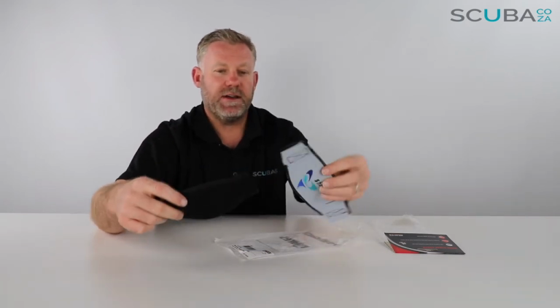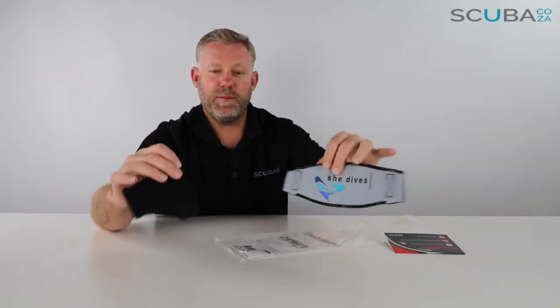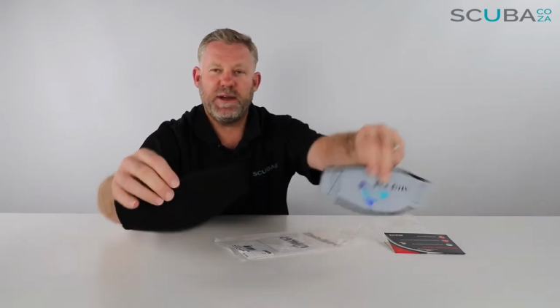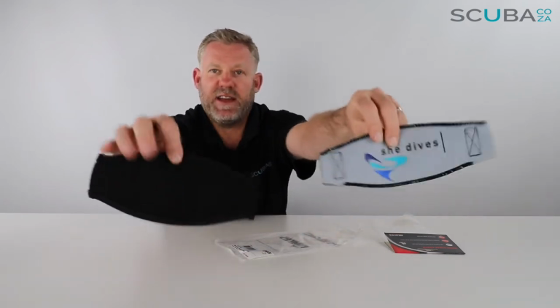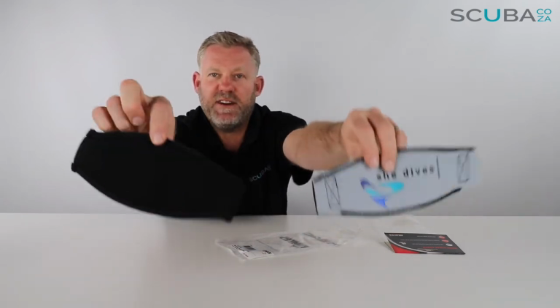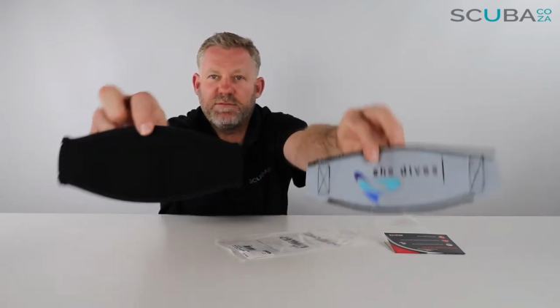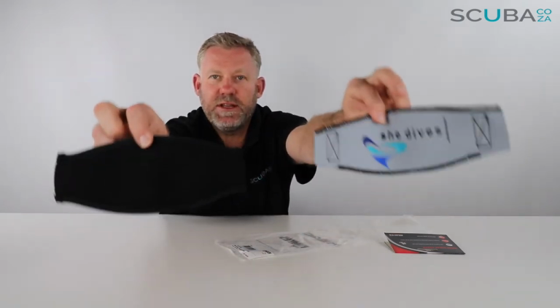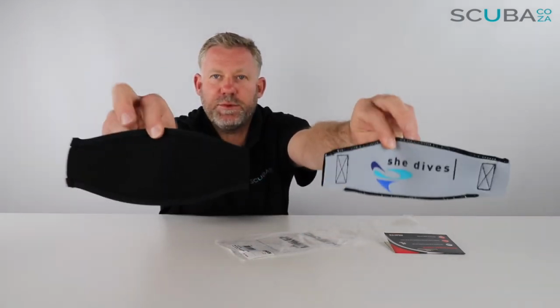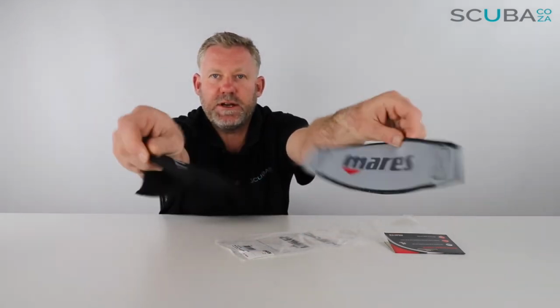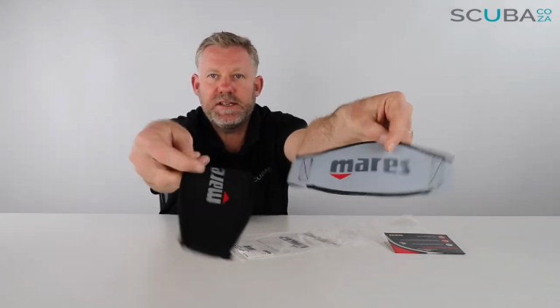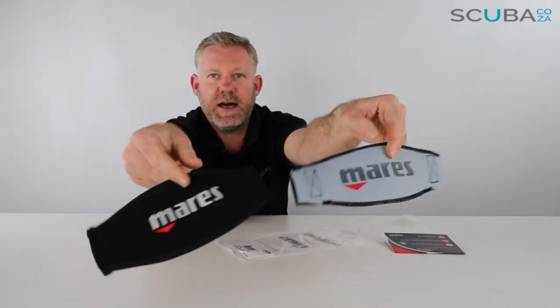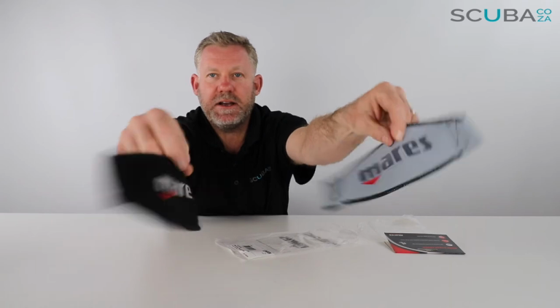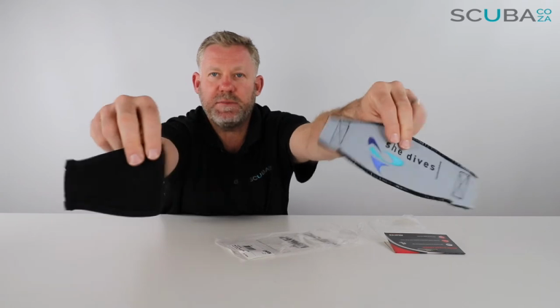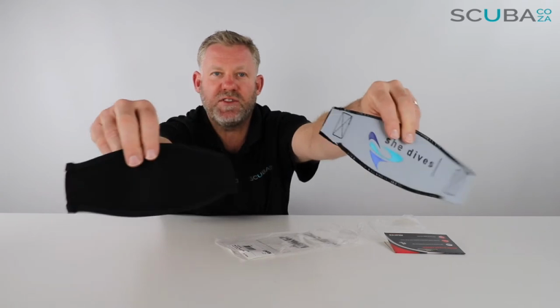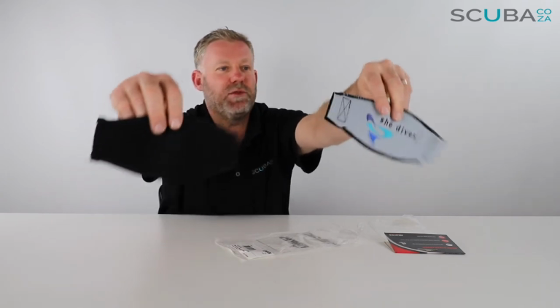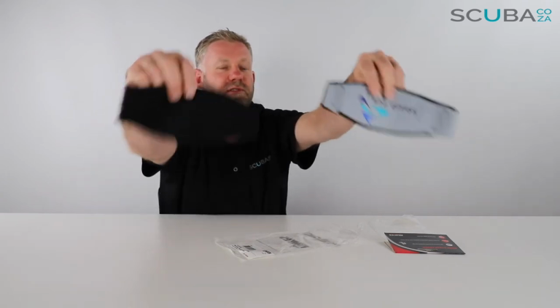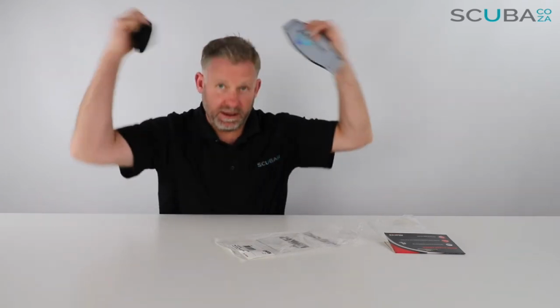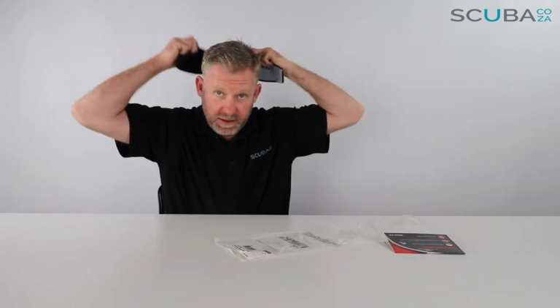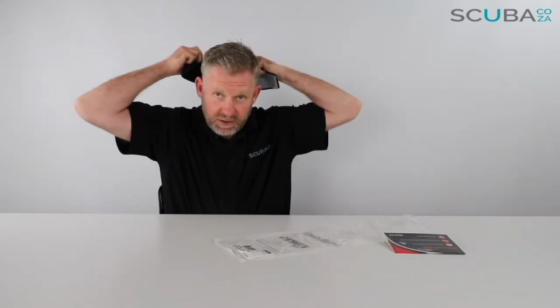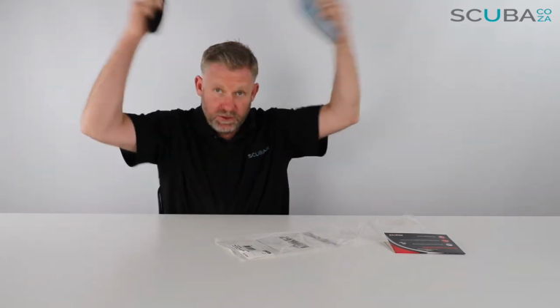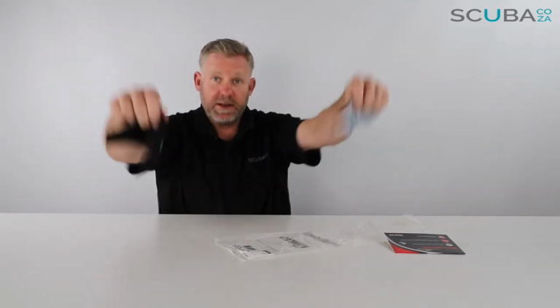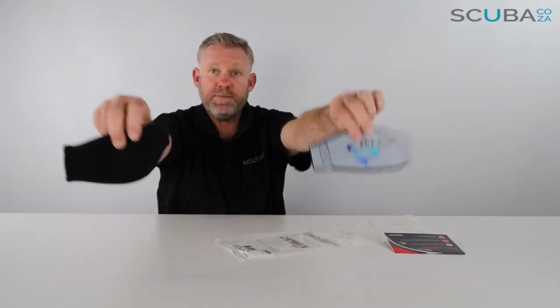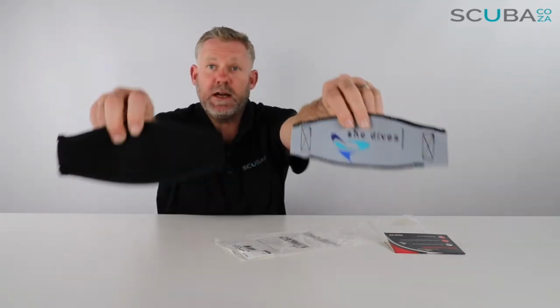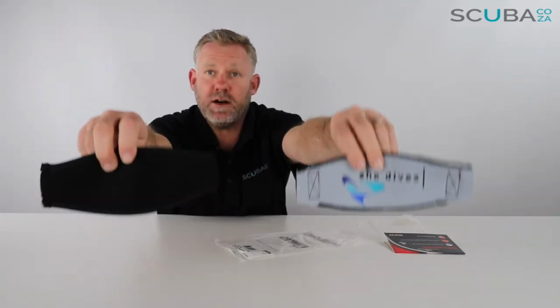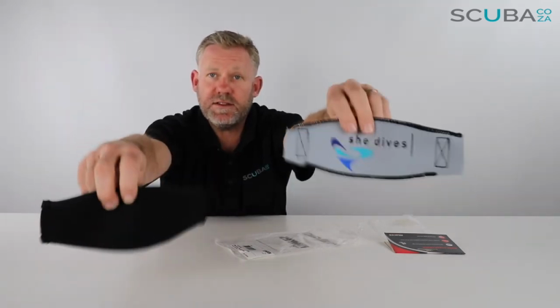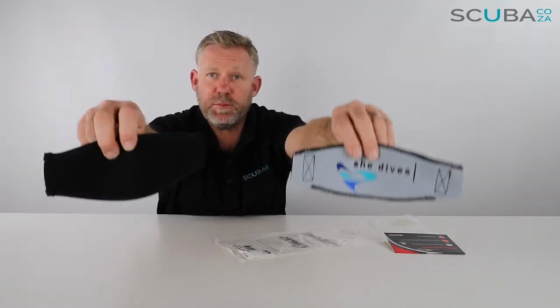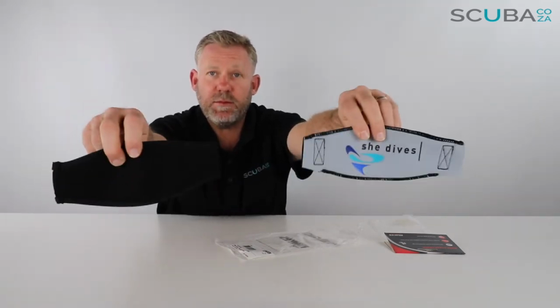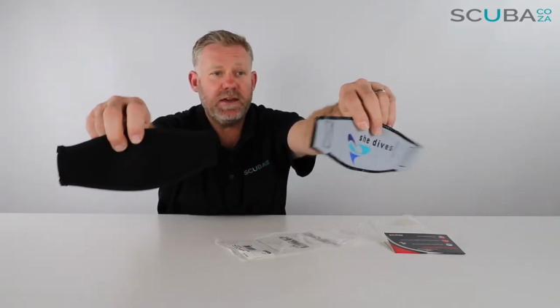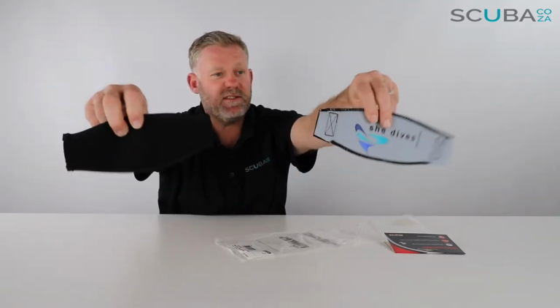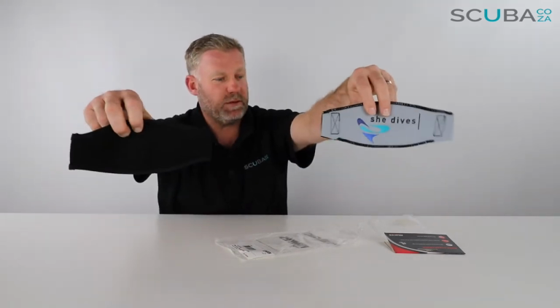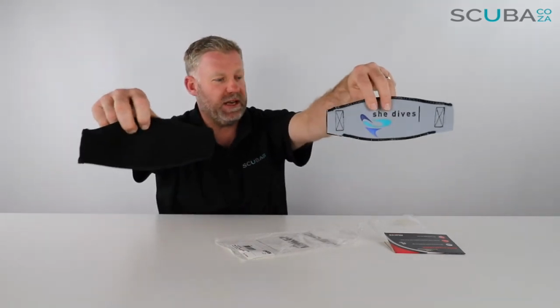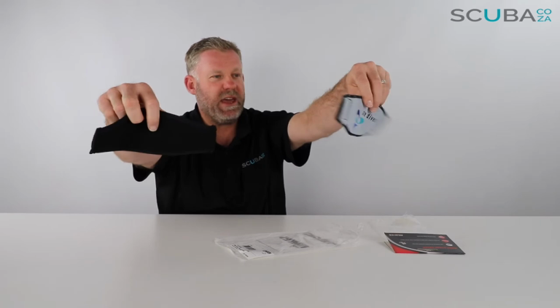They're both made of about 5mm neoprene on each side, and it just makes it super comfortable on the back of your head so it's not pulling your hair.